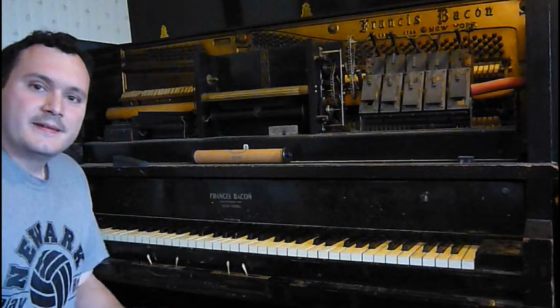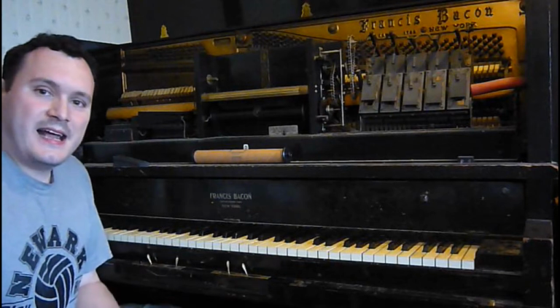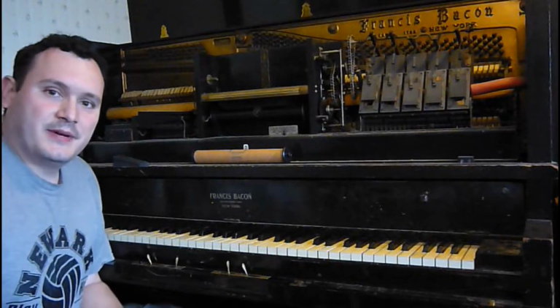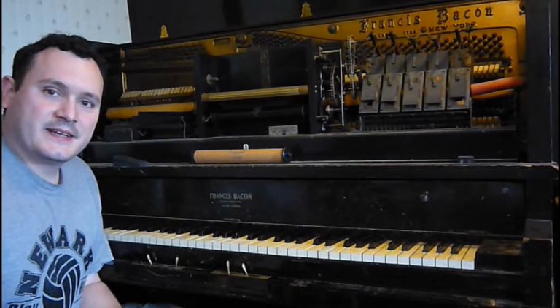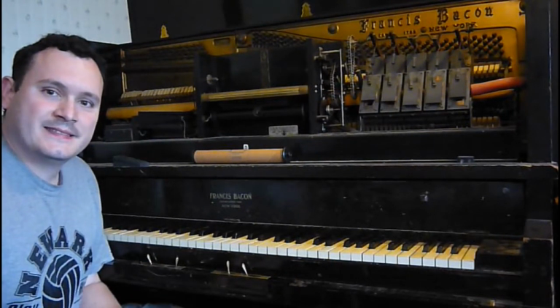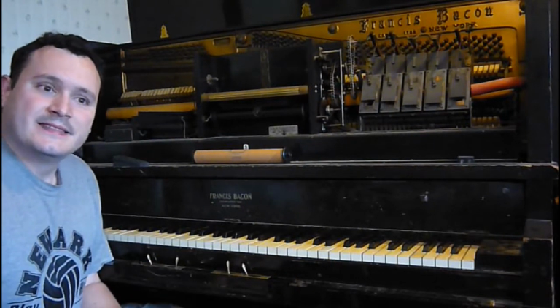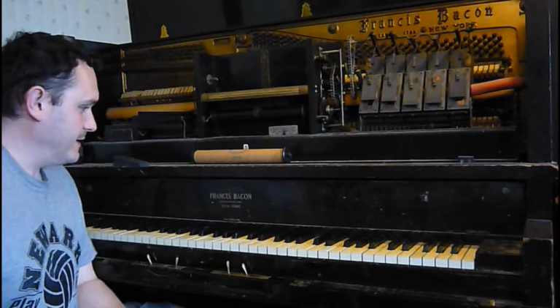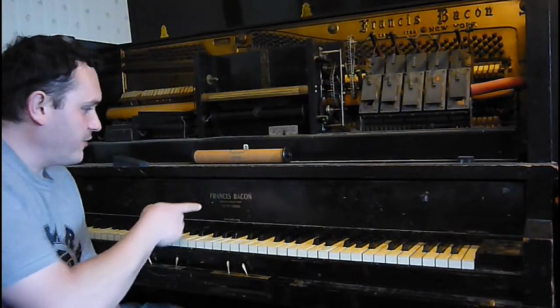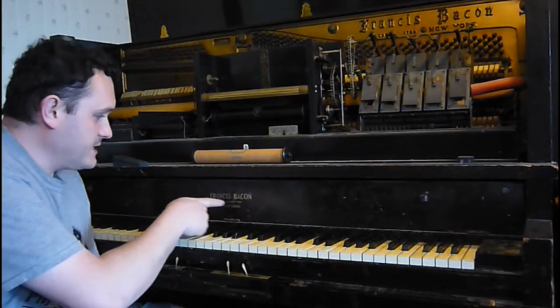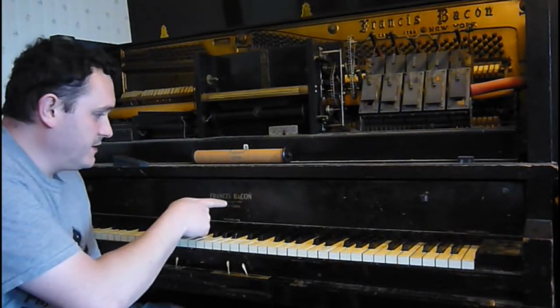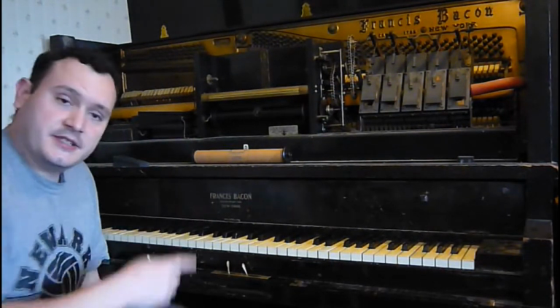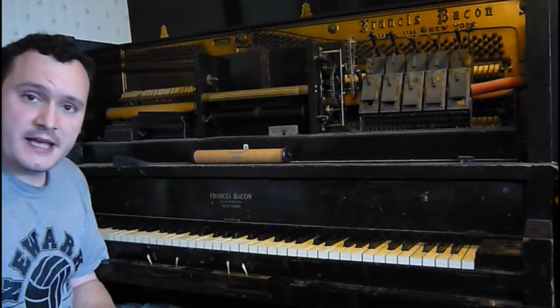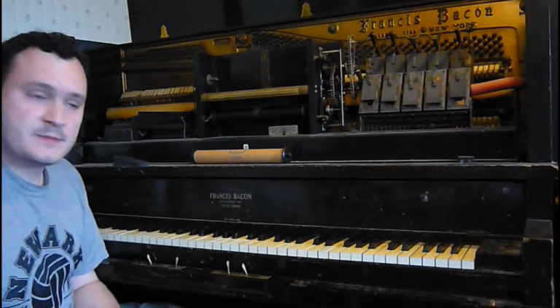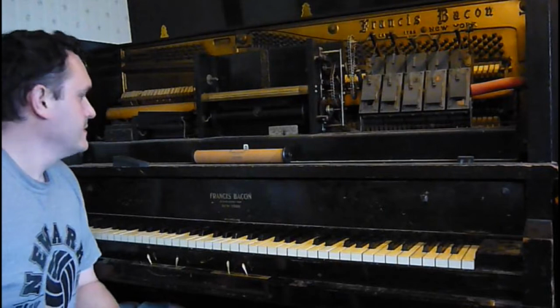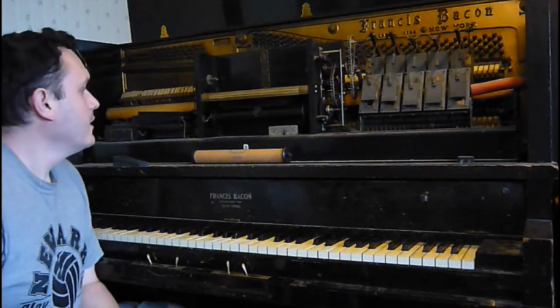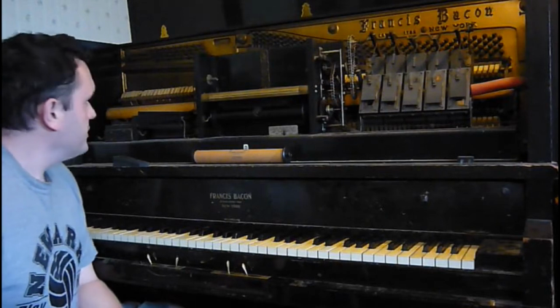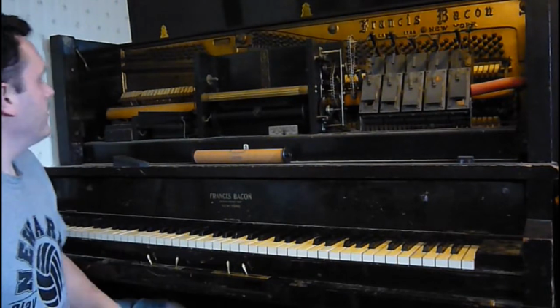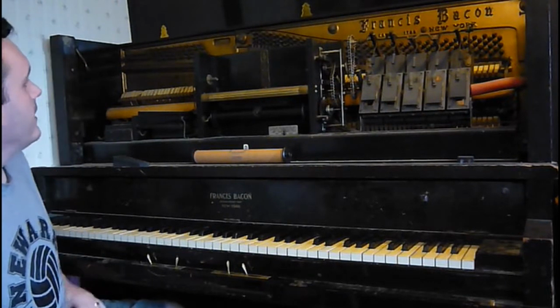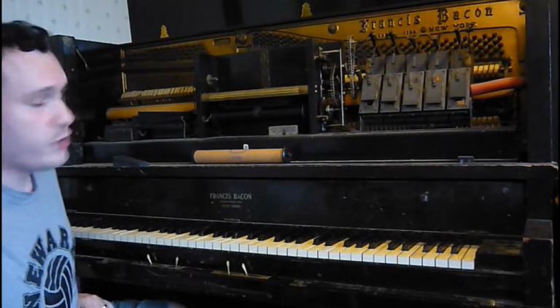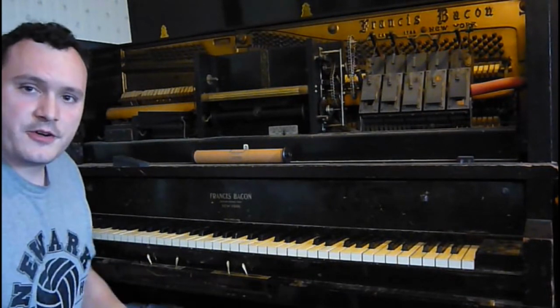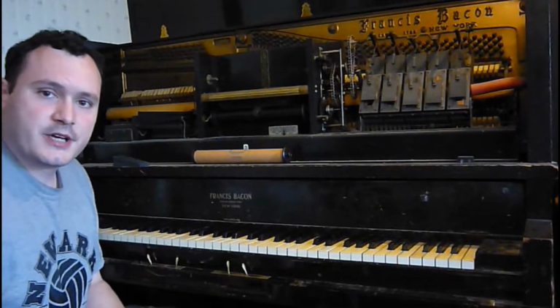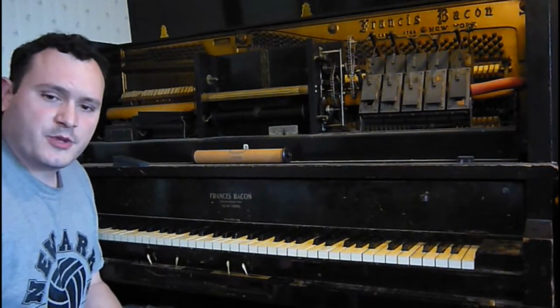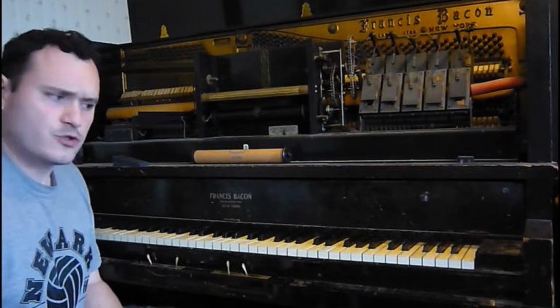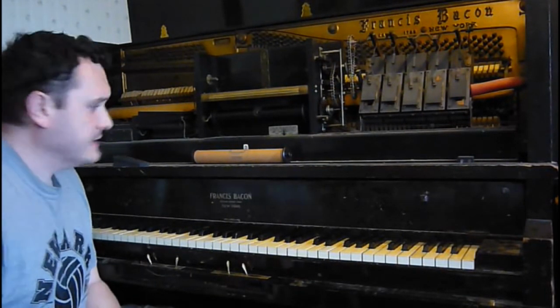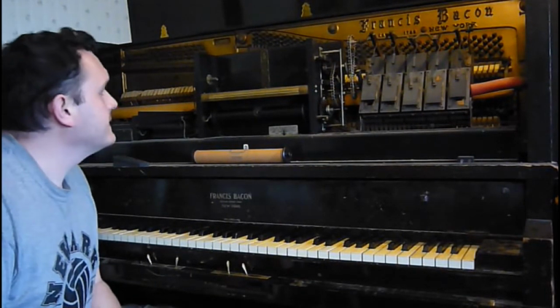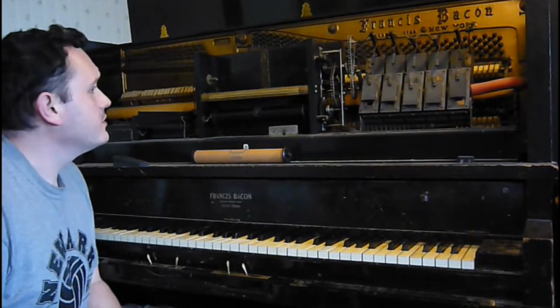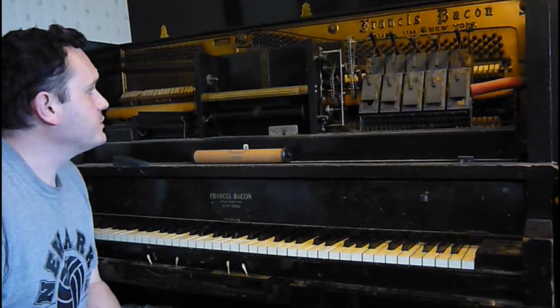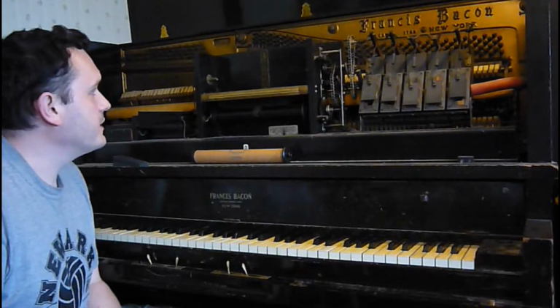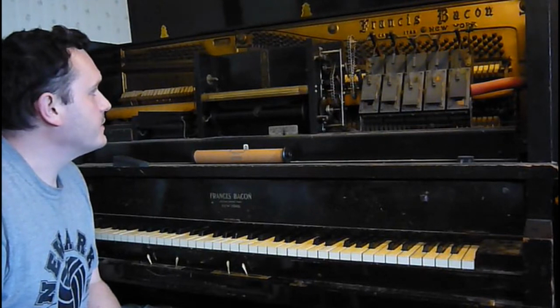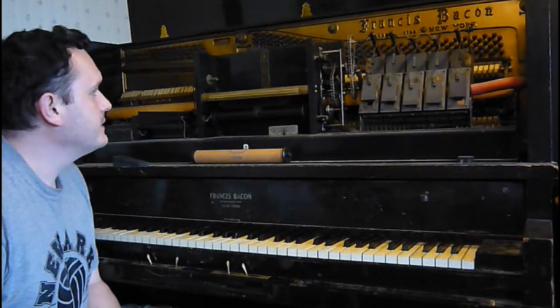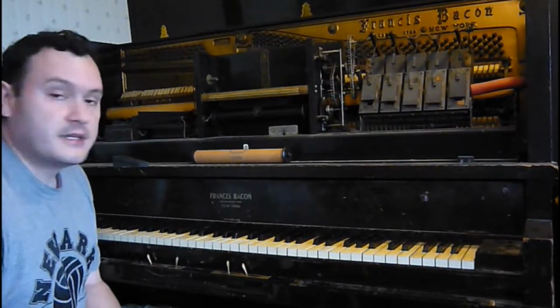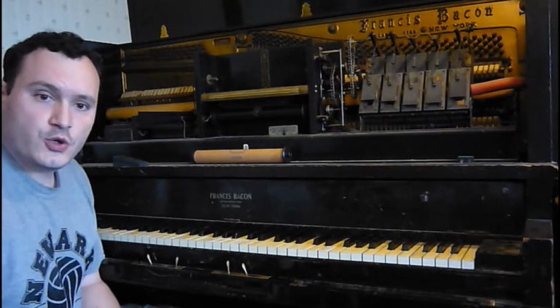Hi! Billy here. I've got my buddy Francis — Francis Bacon. This piano, according to the serial number, comes from the early 20s. It's almost 100 years old. That's cool.